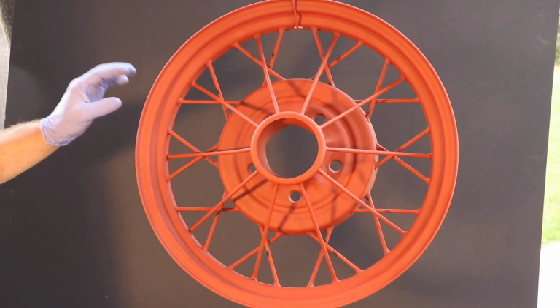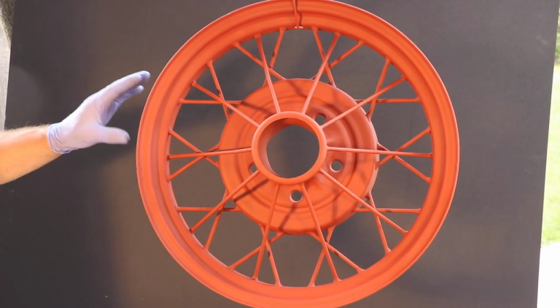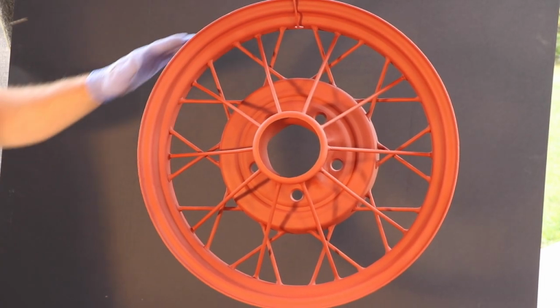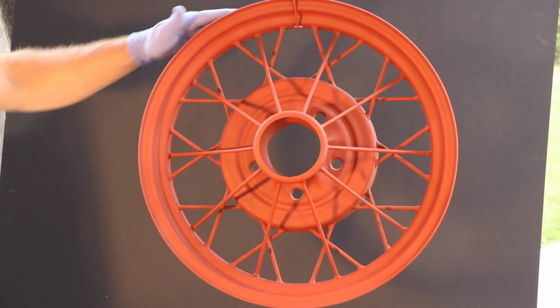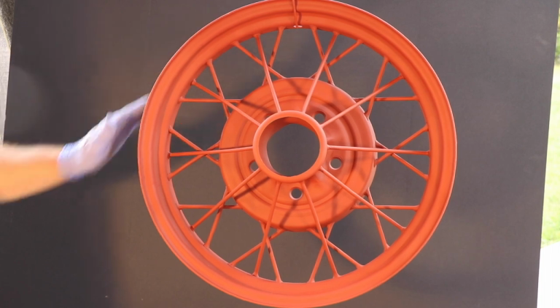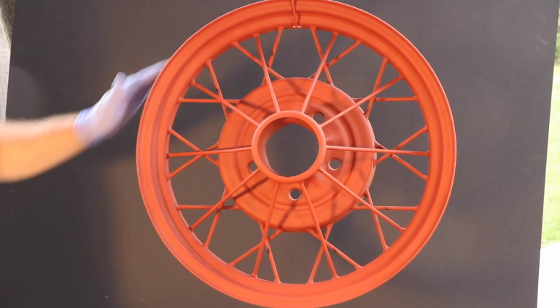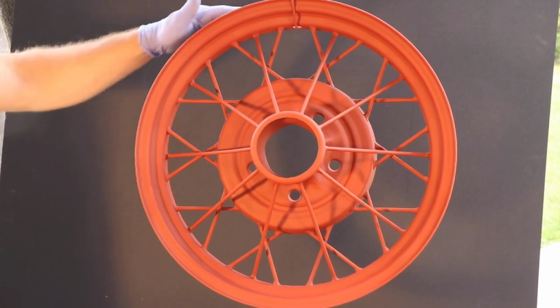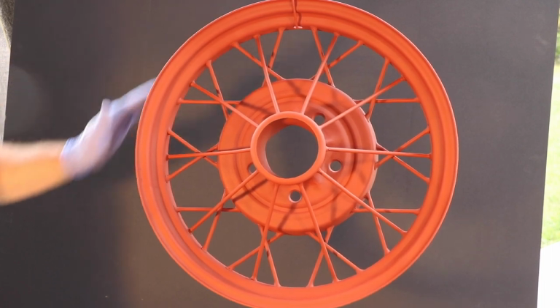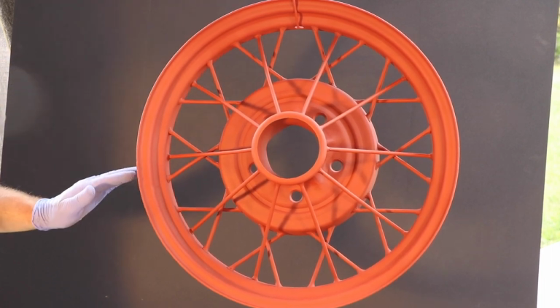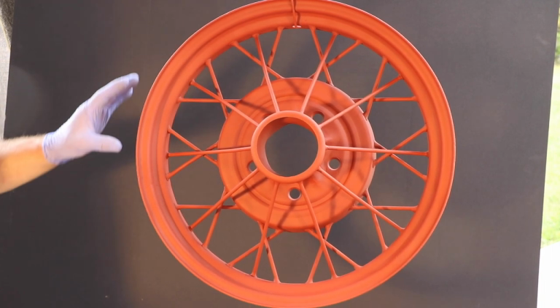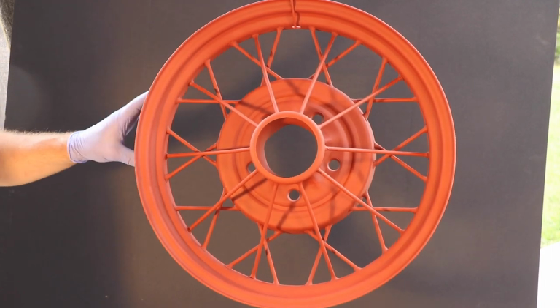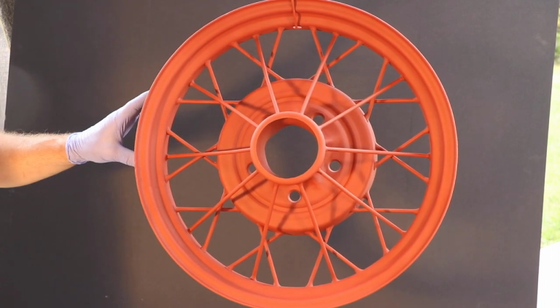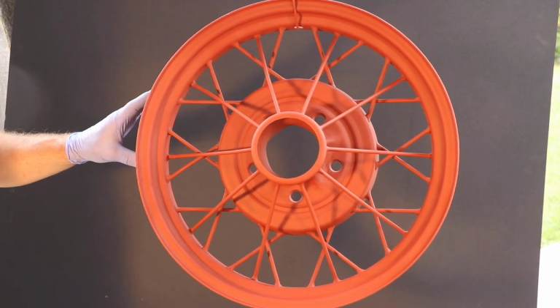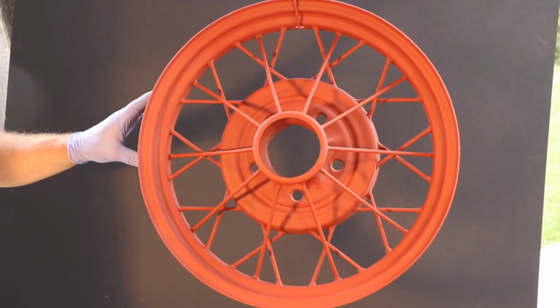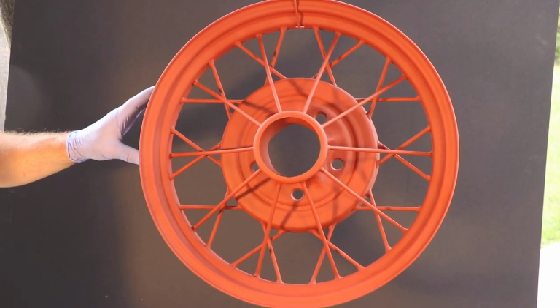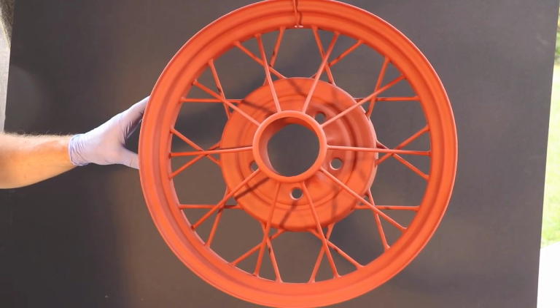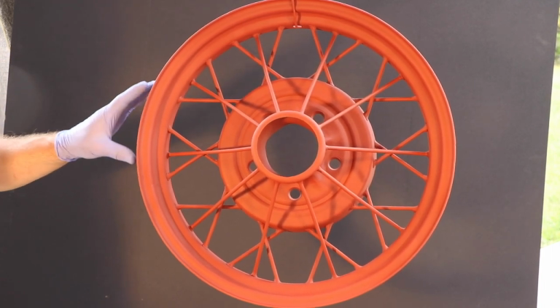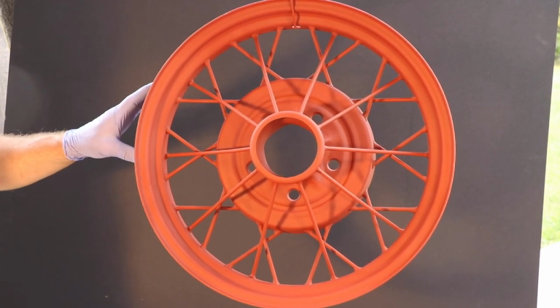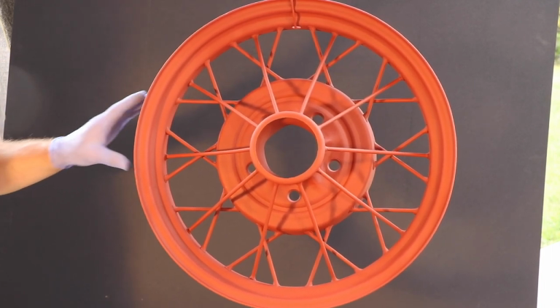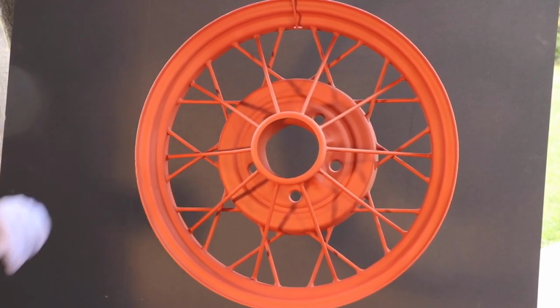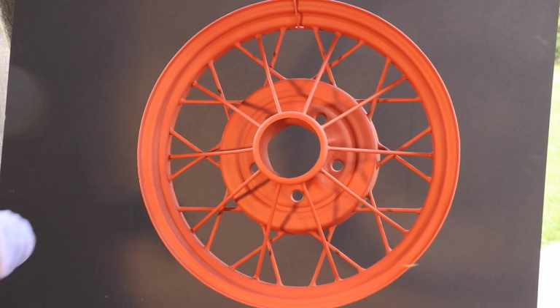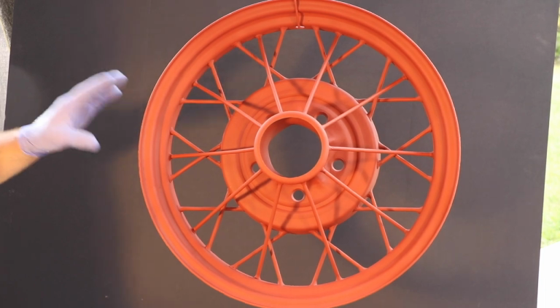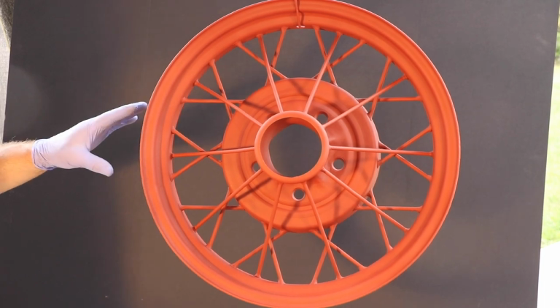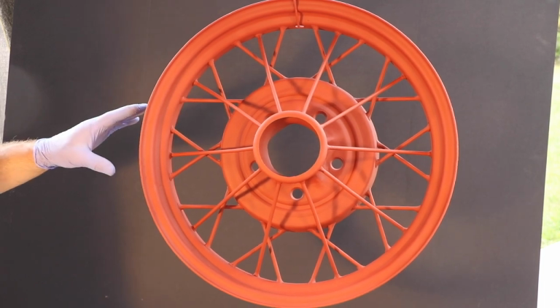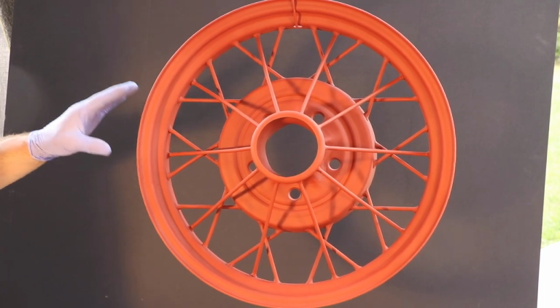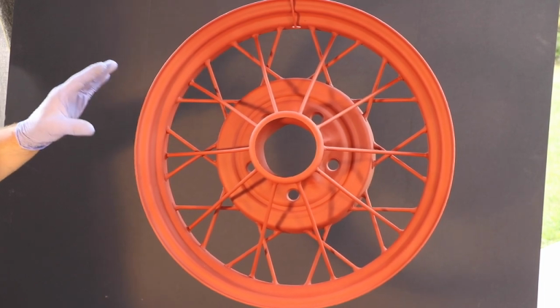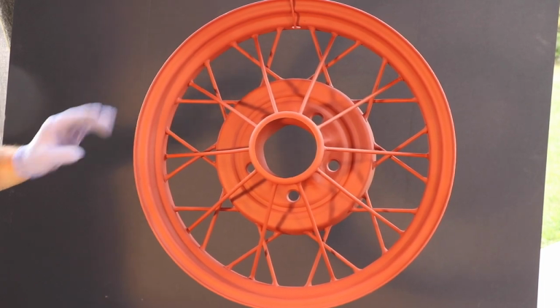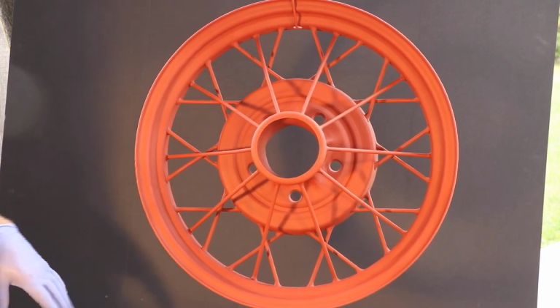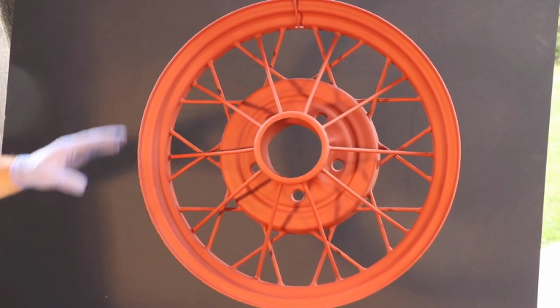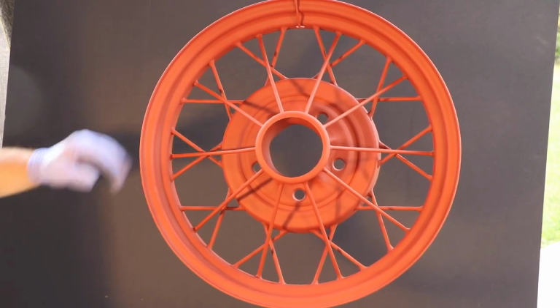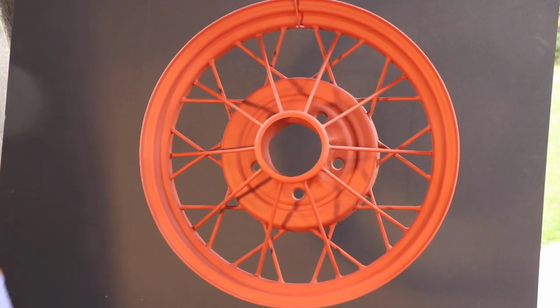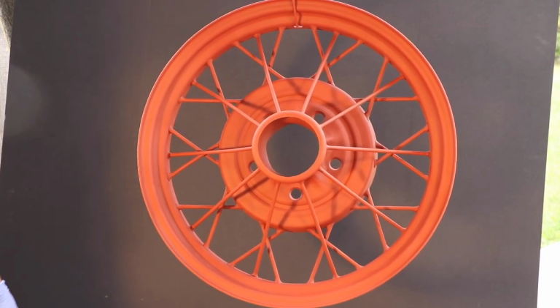I'm deciding what to do on the inside of the wheel. That's not an area that would normally have been finished — the tire would be covering that. I could paint it black. Right now I kind of want to see what it looks like just in primer.